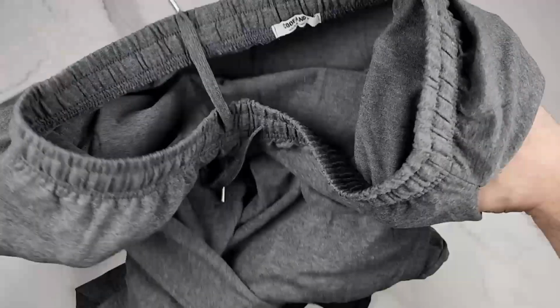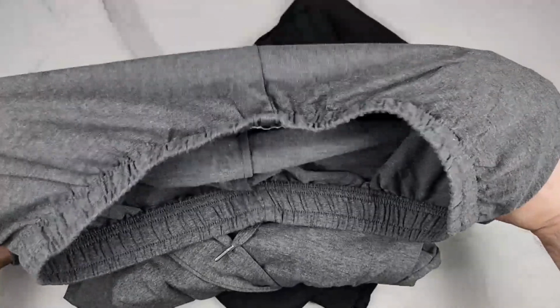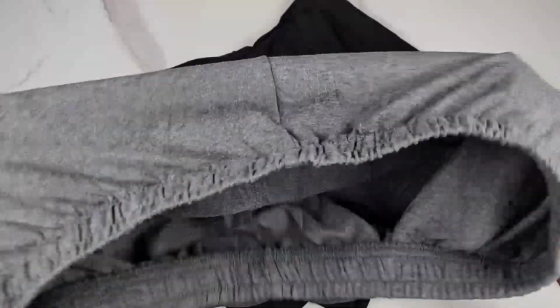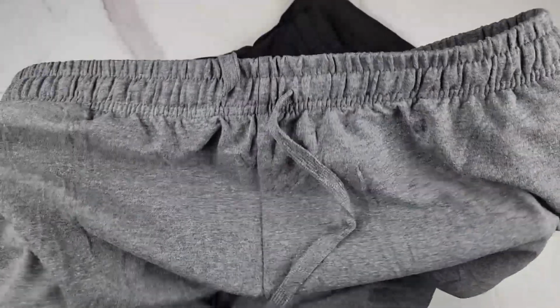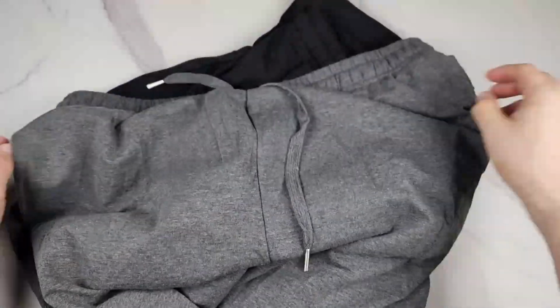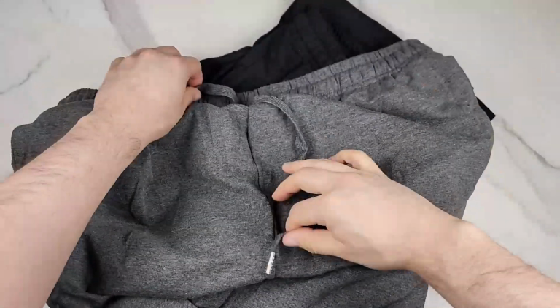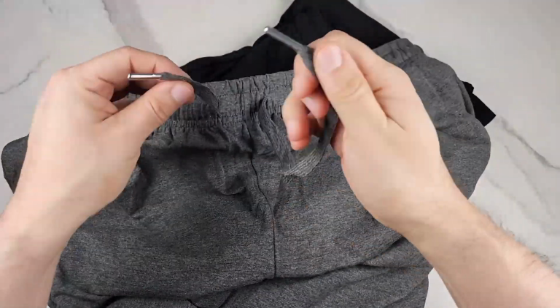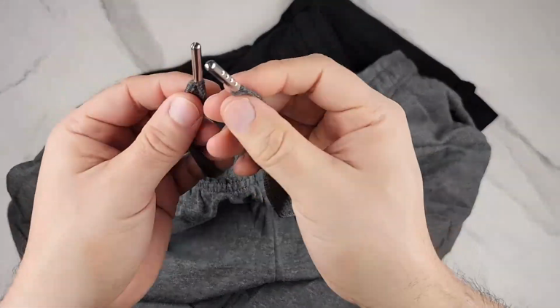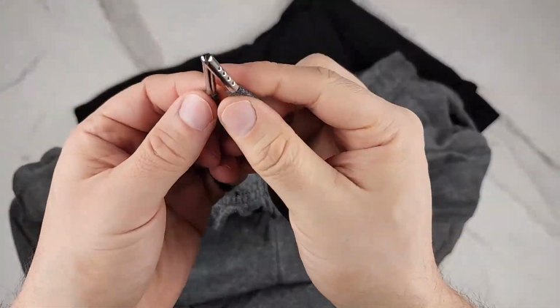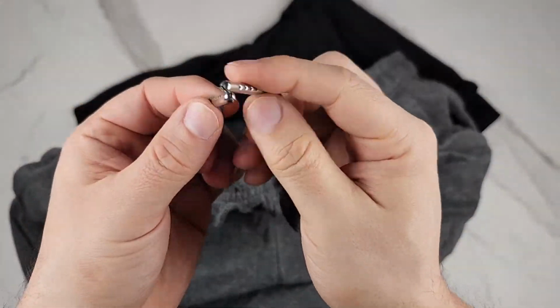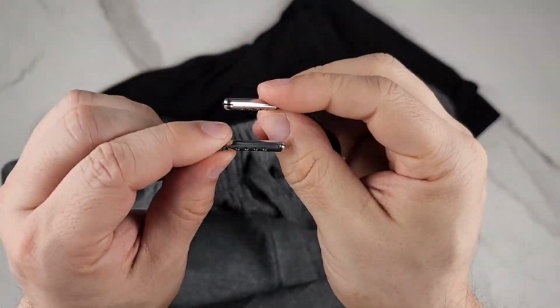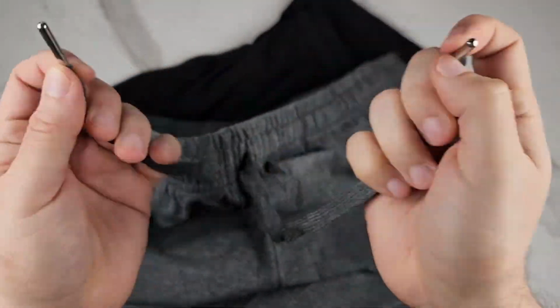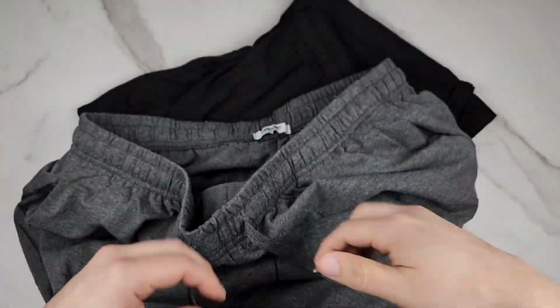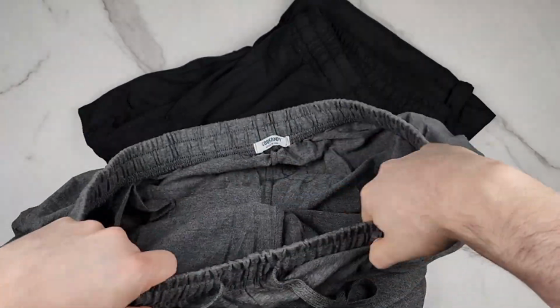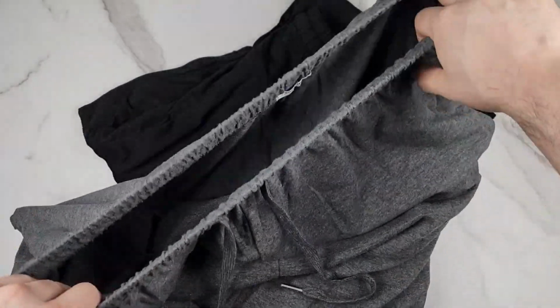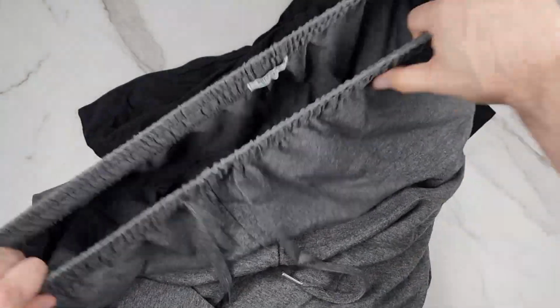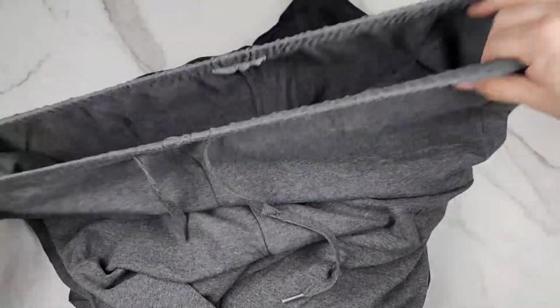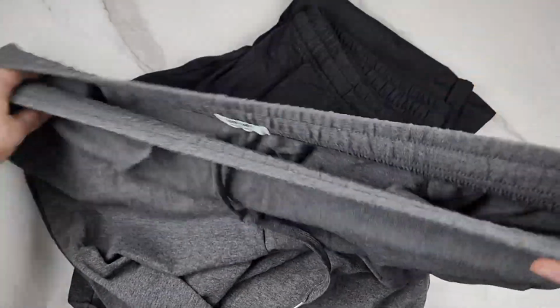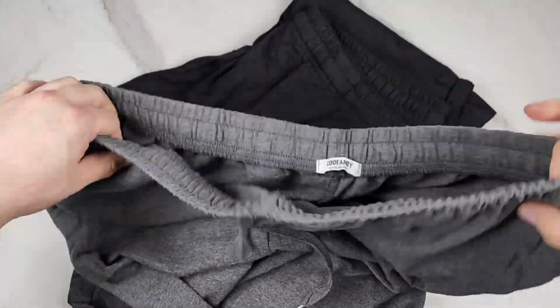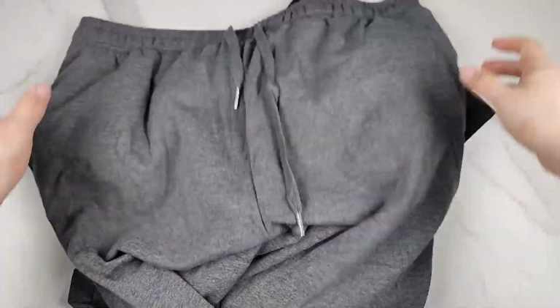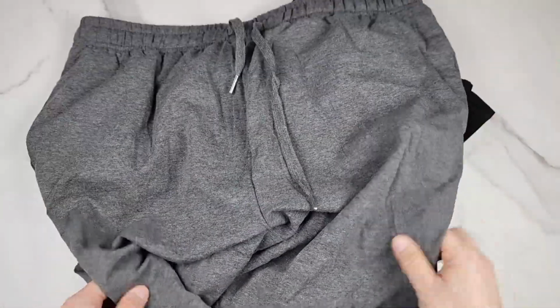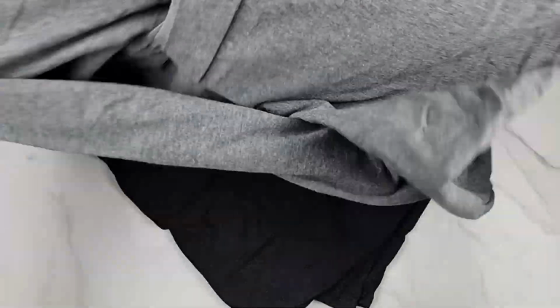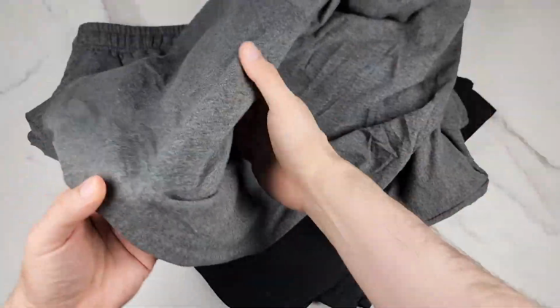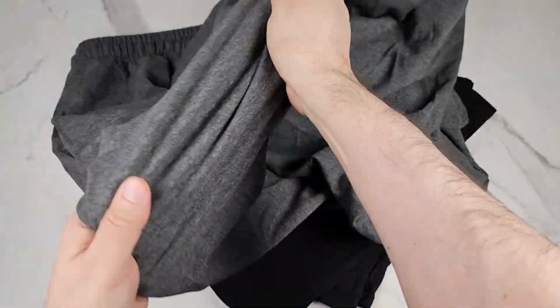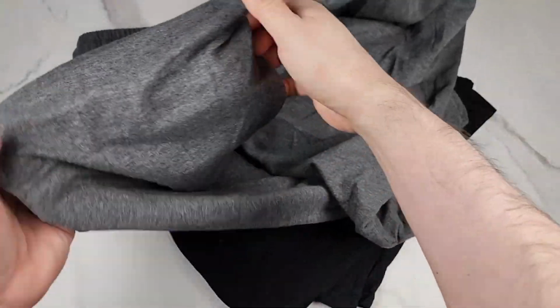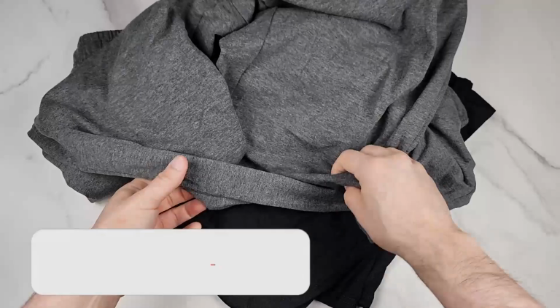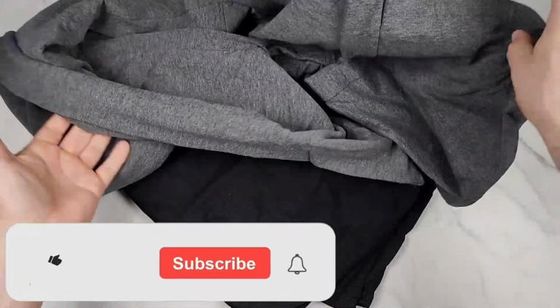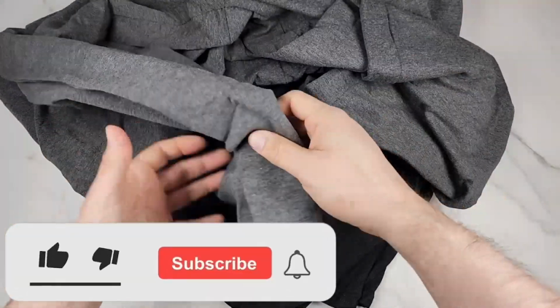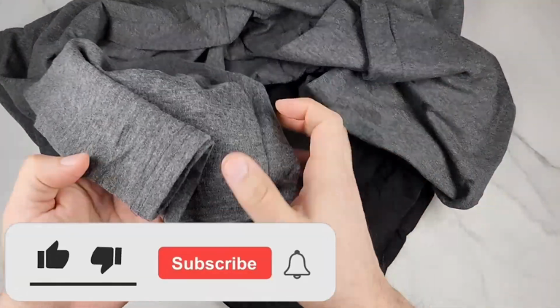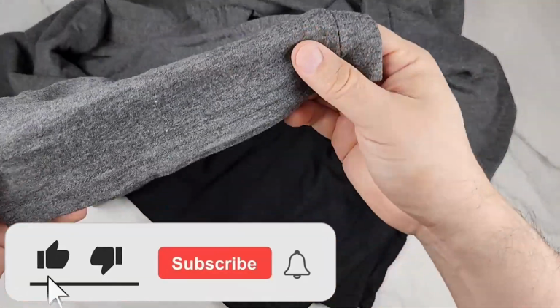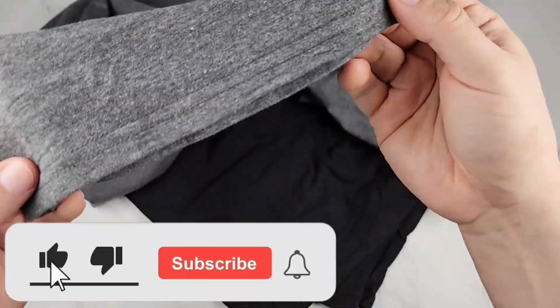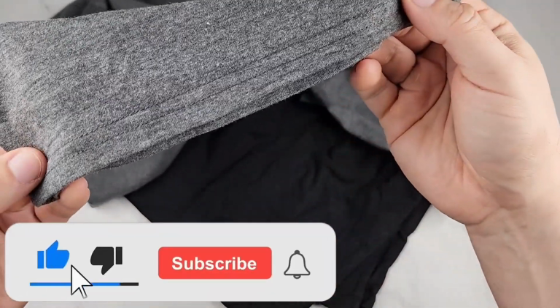Two pockets on either side. The drawstrings have this nice chrome tip — metal tip laces — and the waist has lots of stretch. The material also has lots of stretch, and the bottom is double stitched.